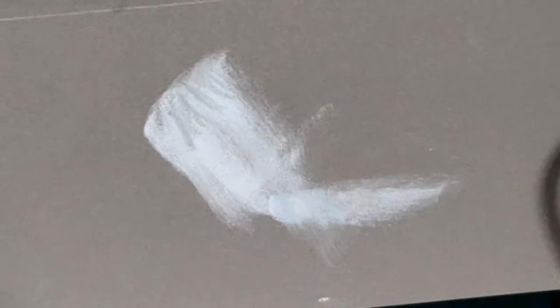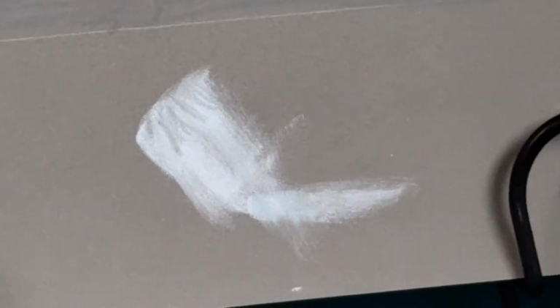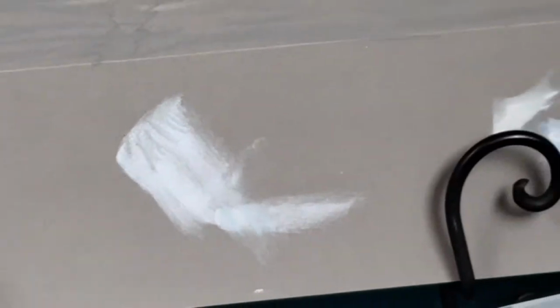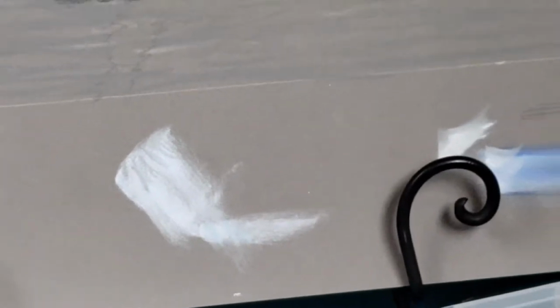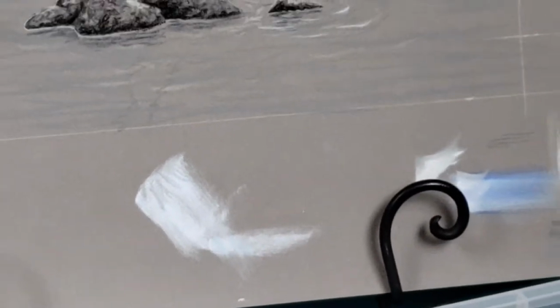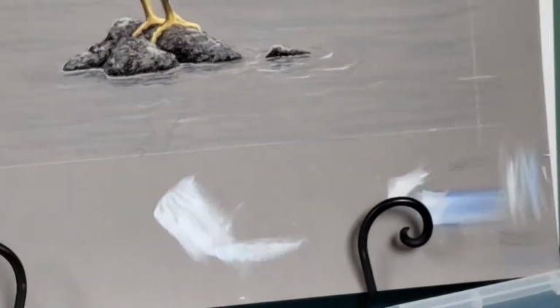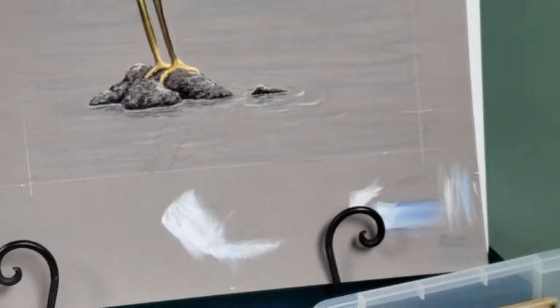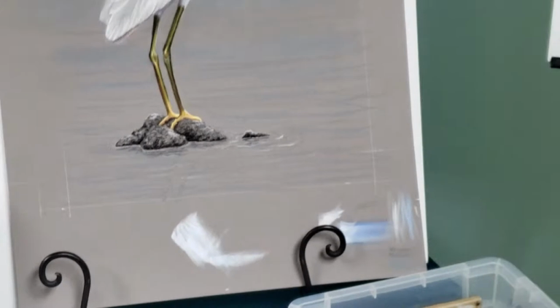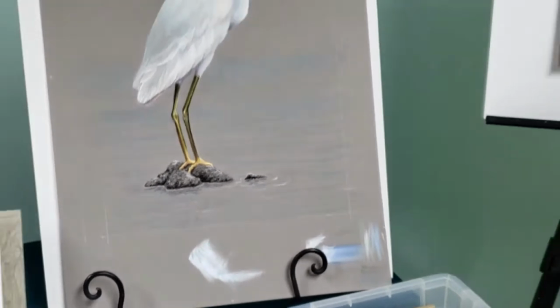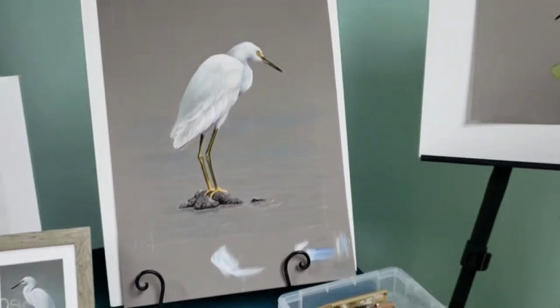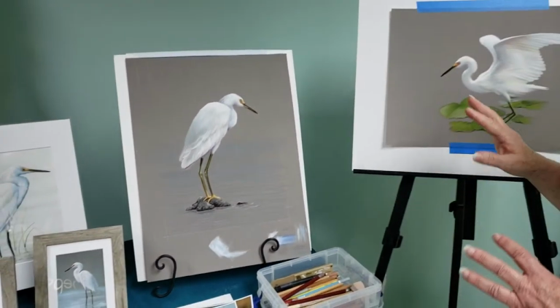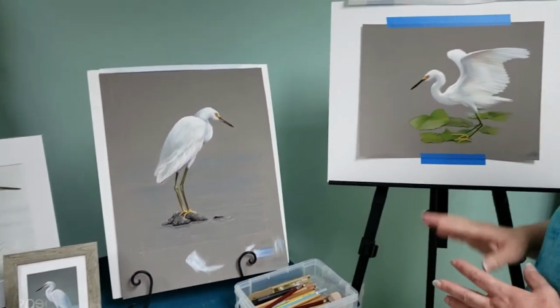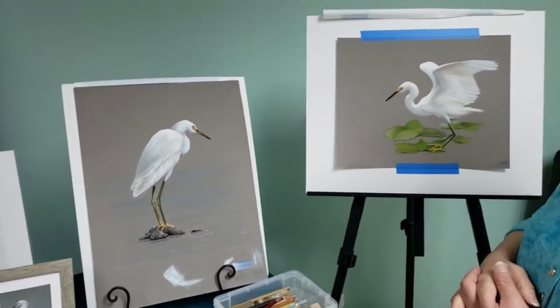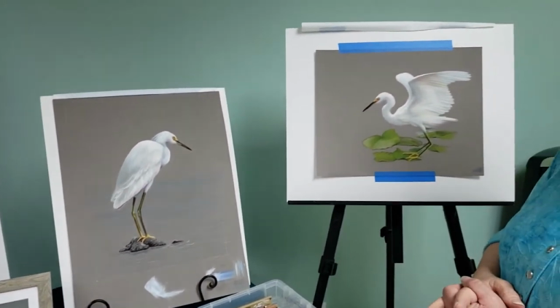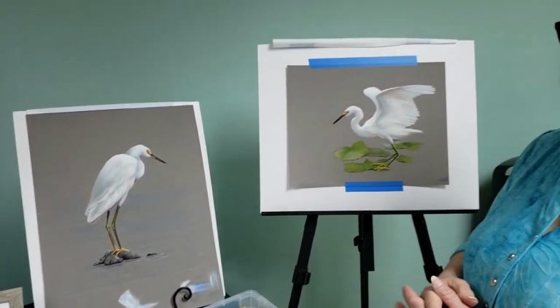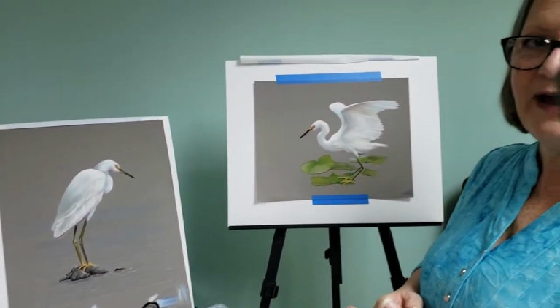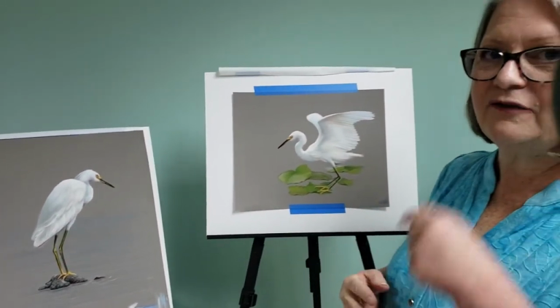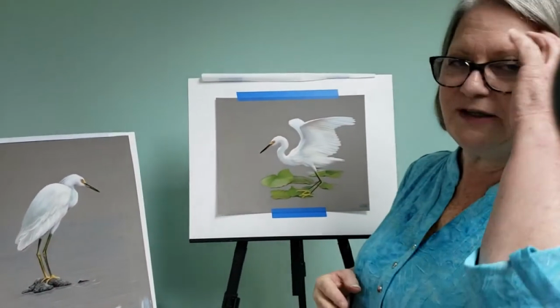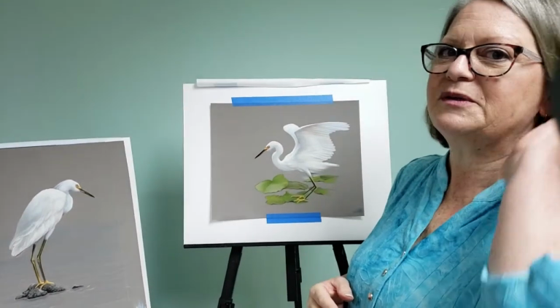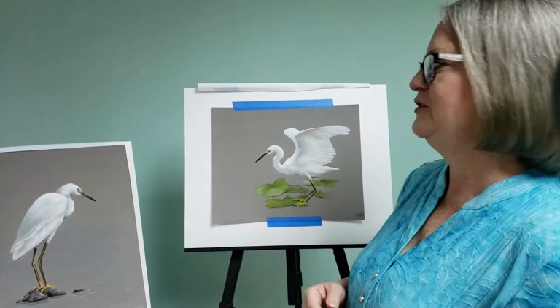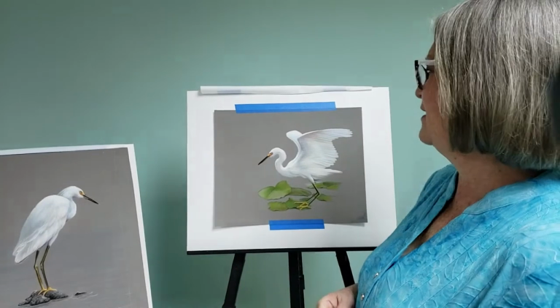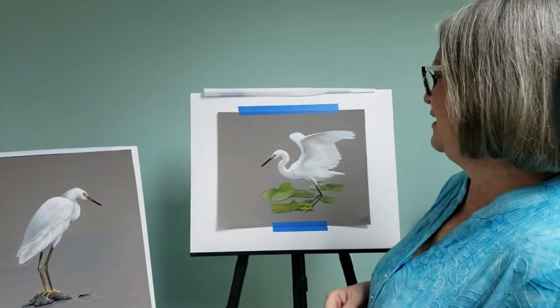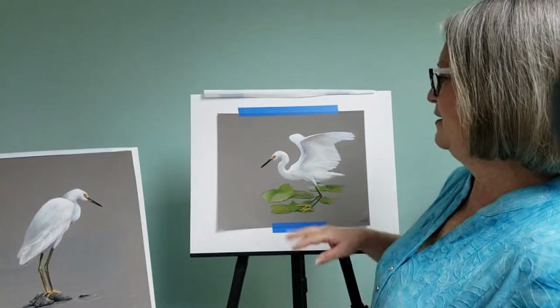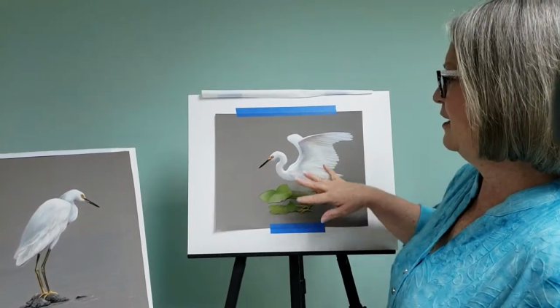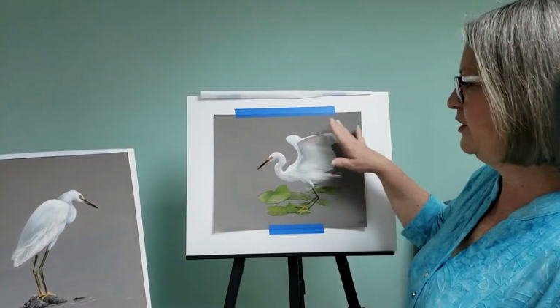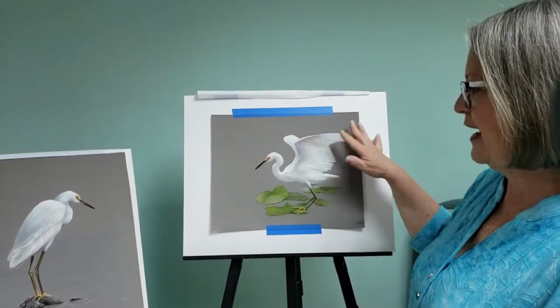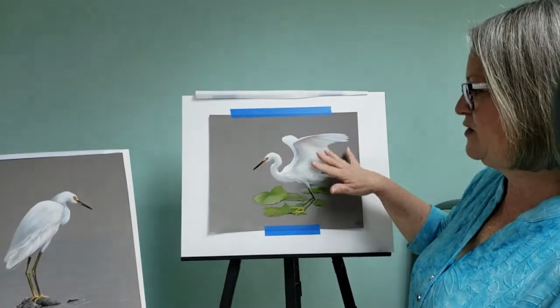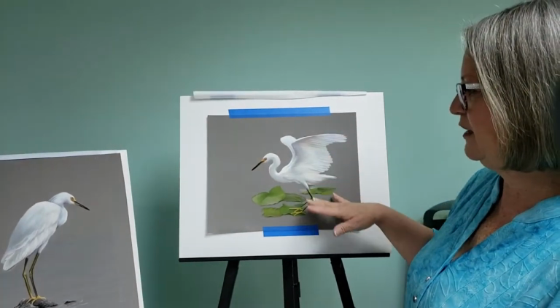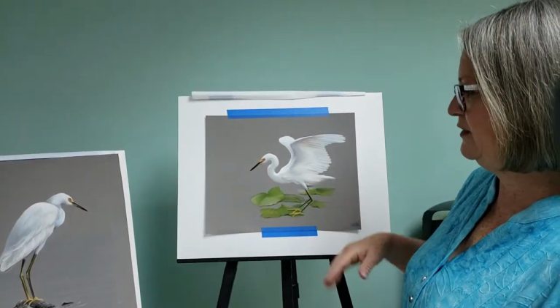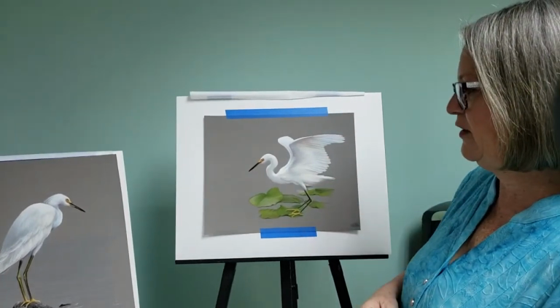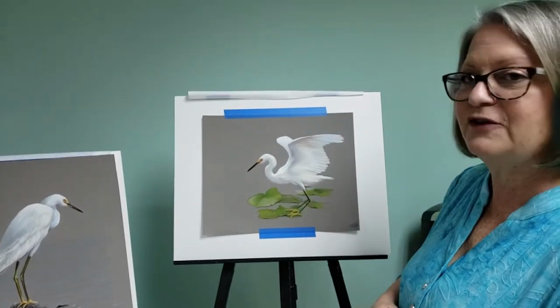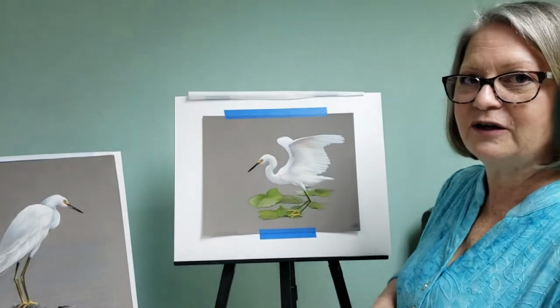These birds that I specialize in have a lot of fine qualities in their feathers. They have a lot of graceful positions that they take, and there's a lot that happens with the light and the shadow and the different colors.